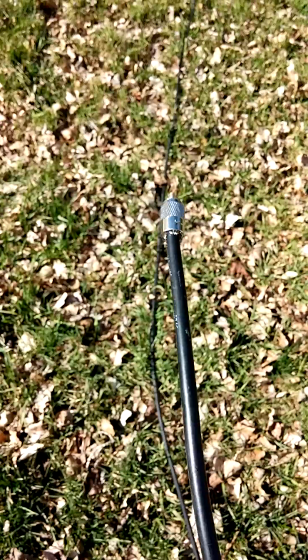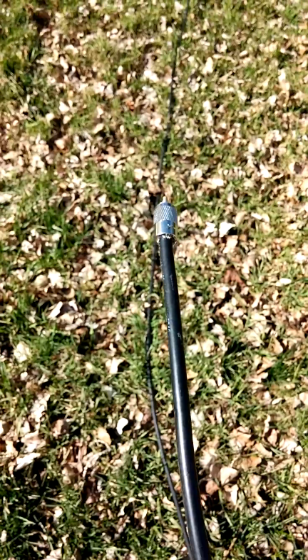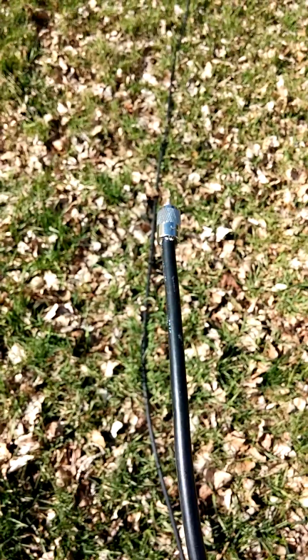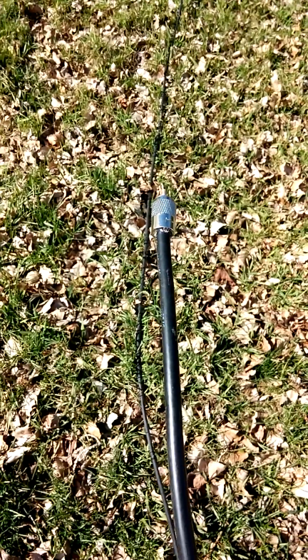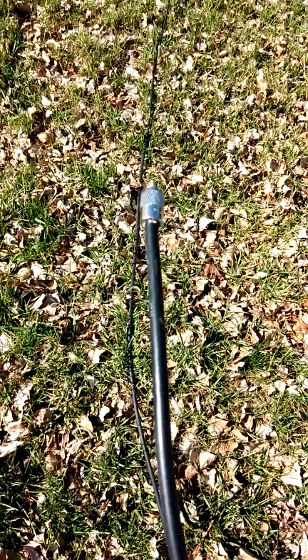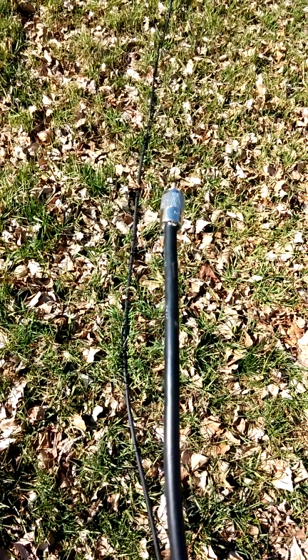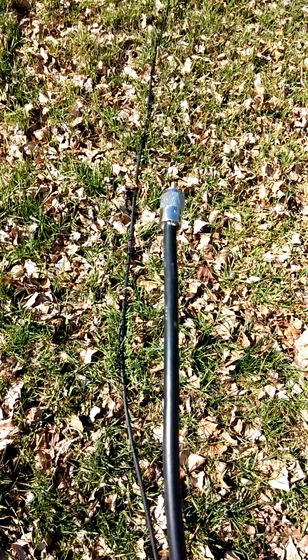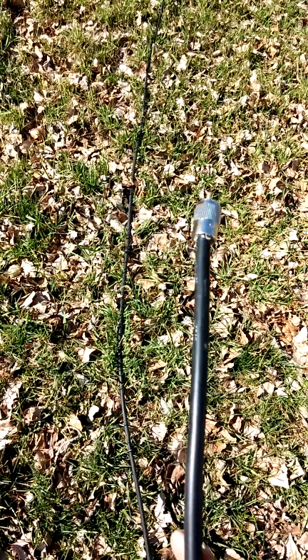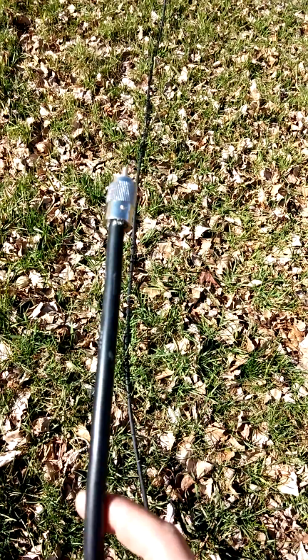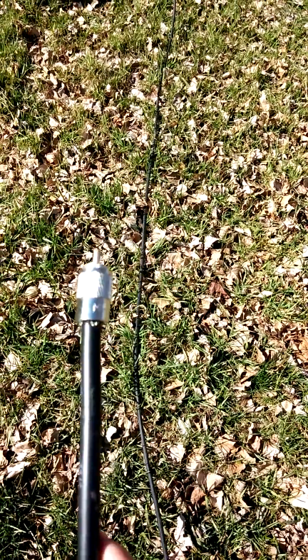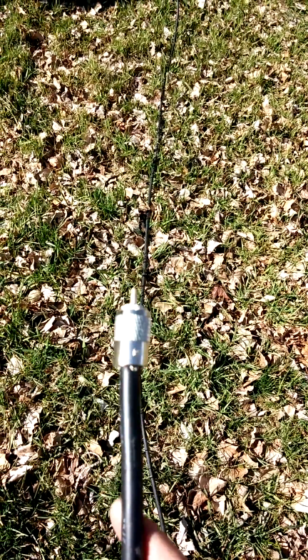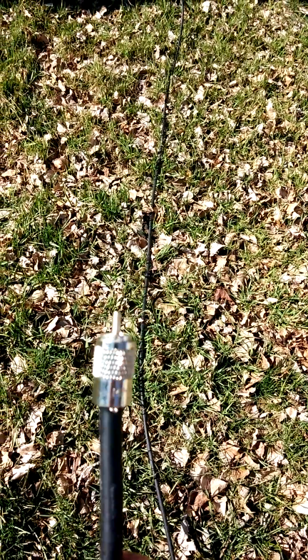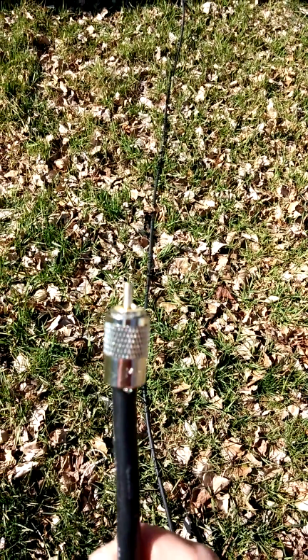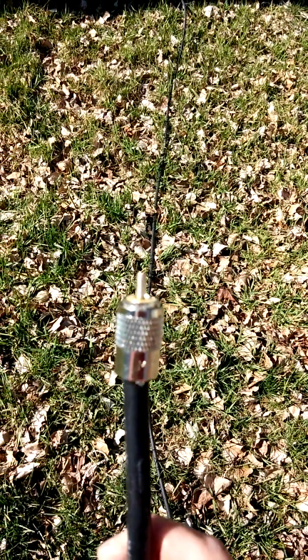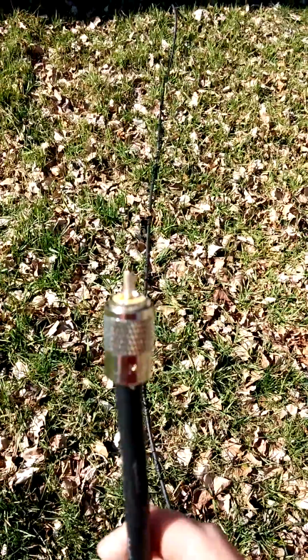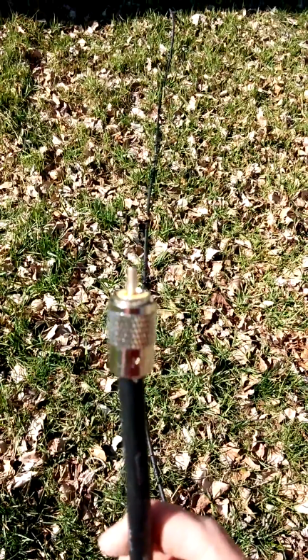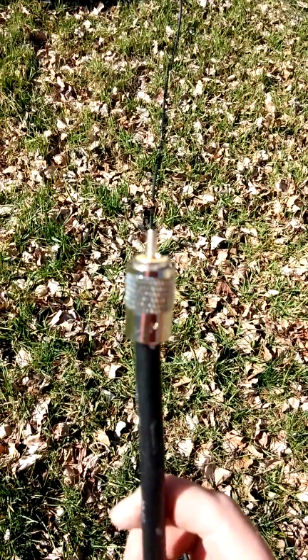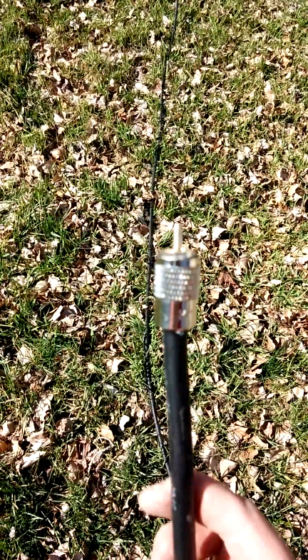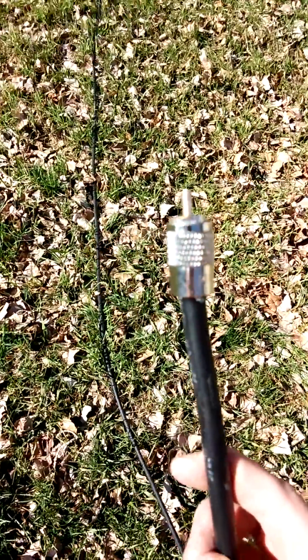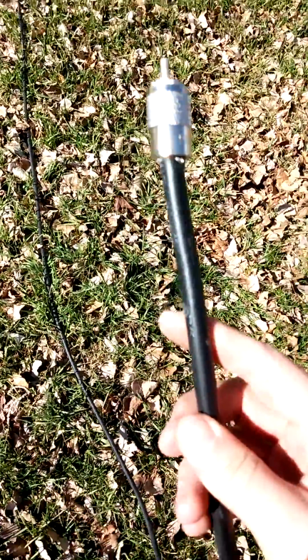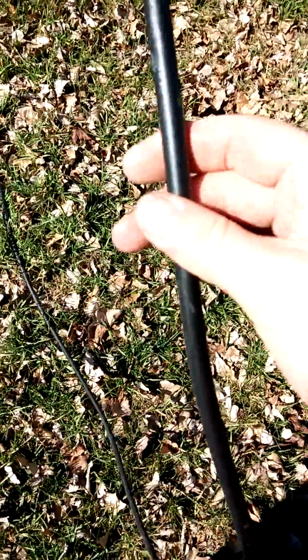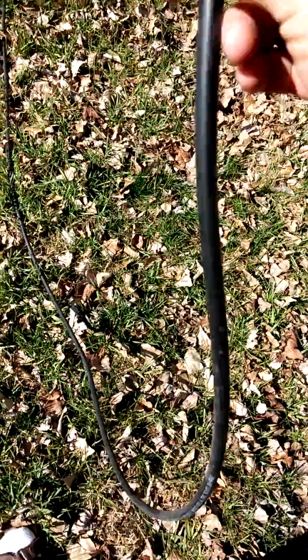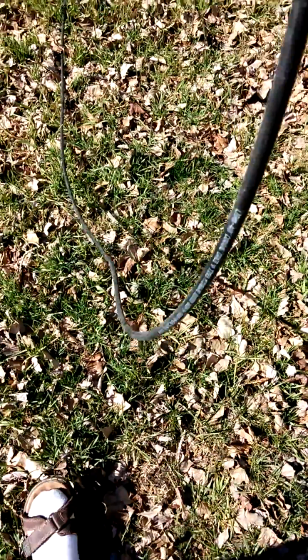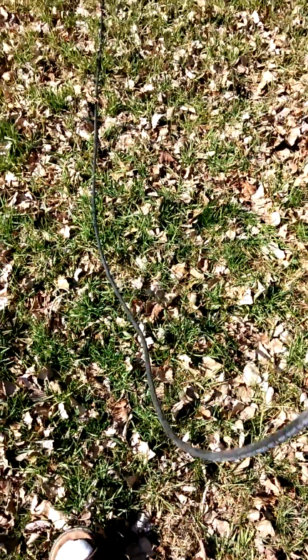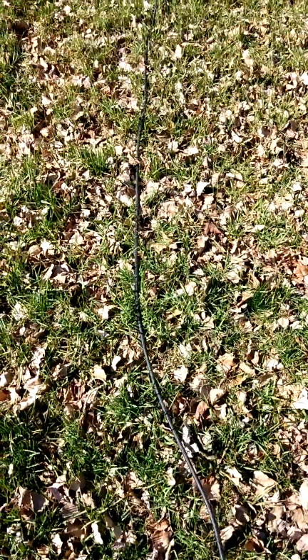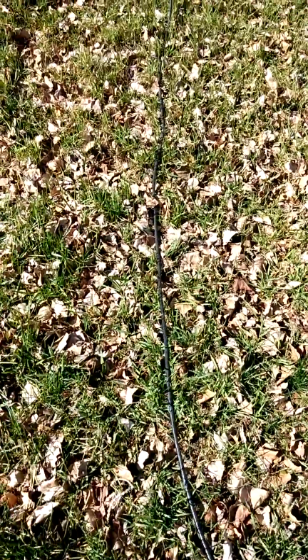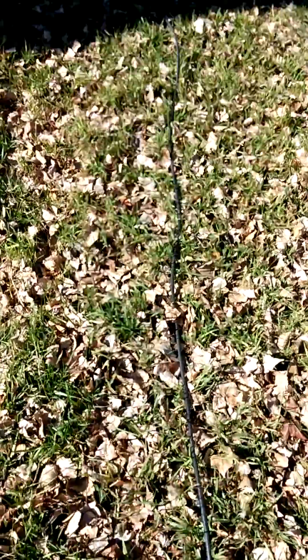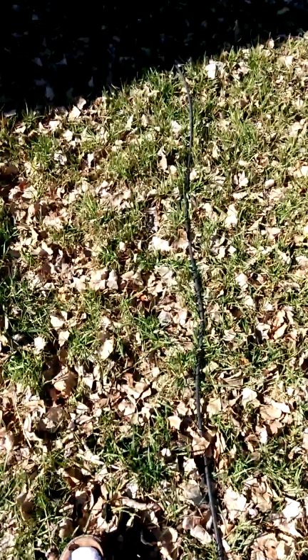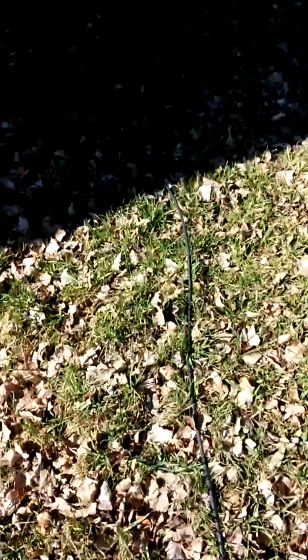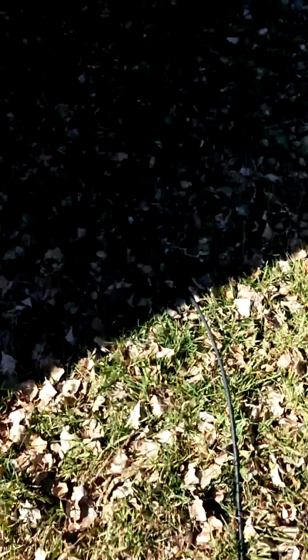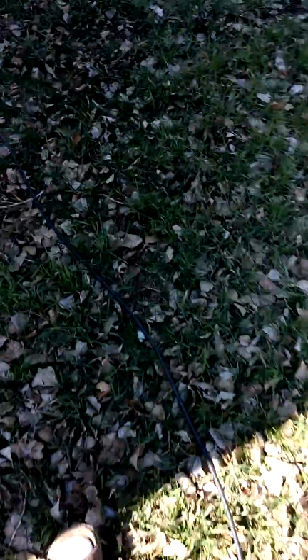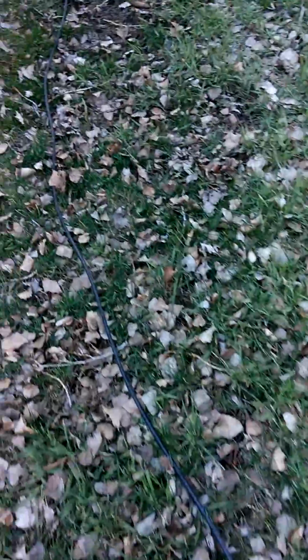LMR 400 — stuff is not a lot of fun to play with. Anyways, got my own end soldered on there. This chunk of coax, same old, same old boring.